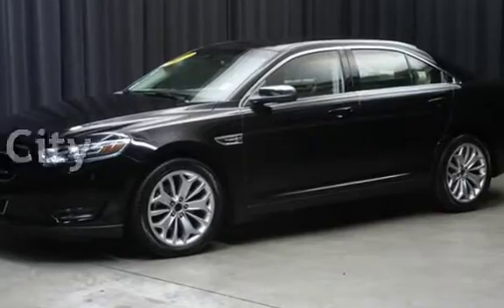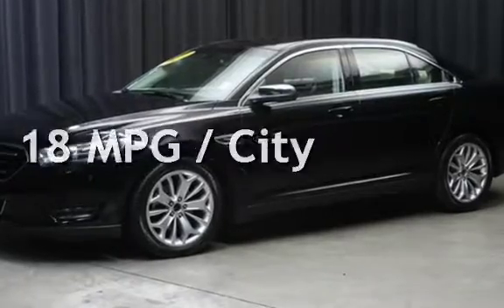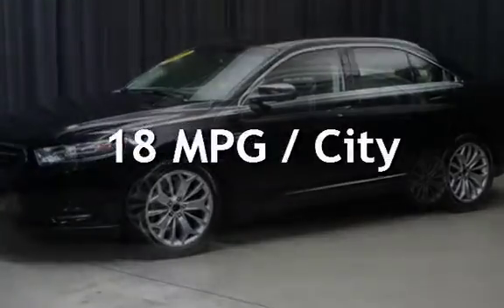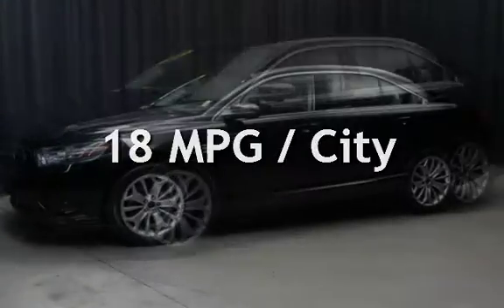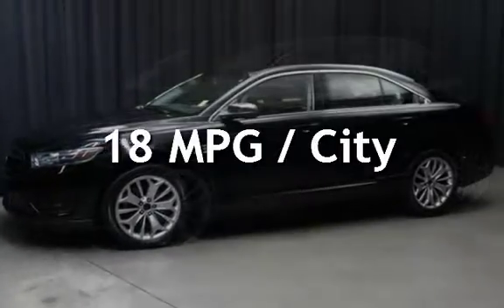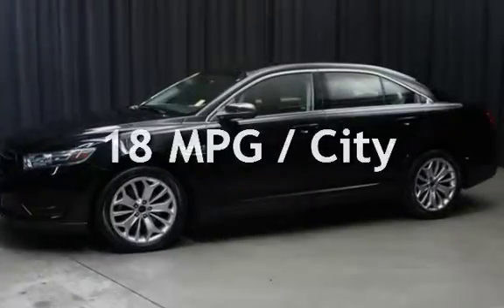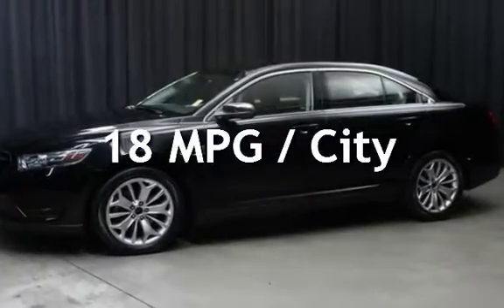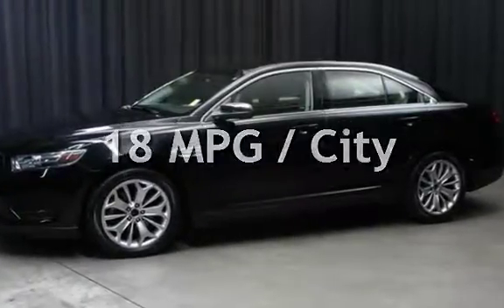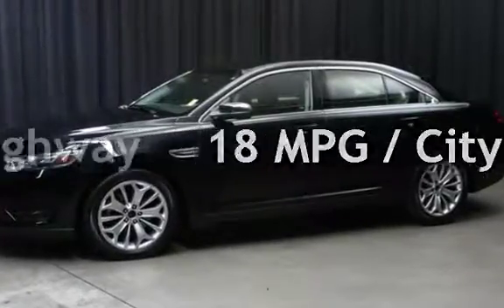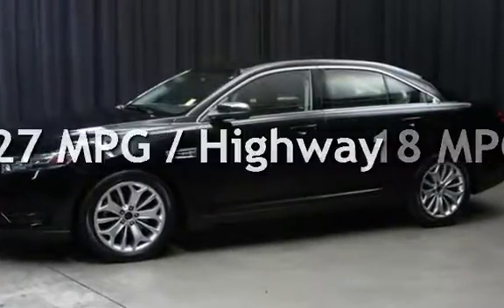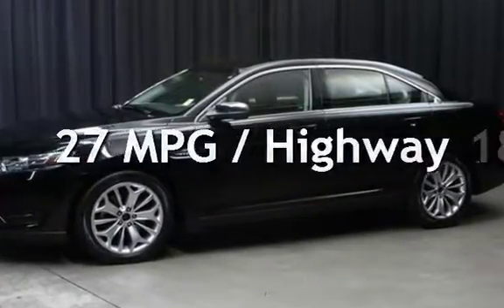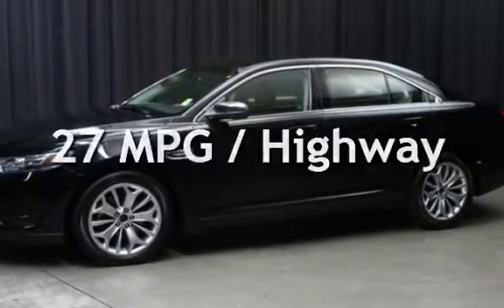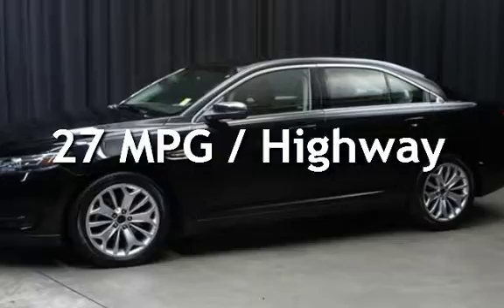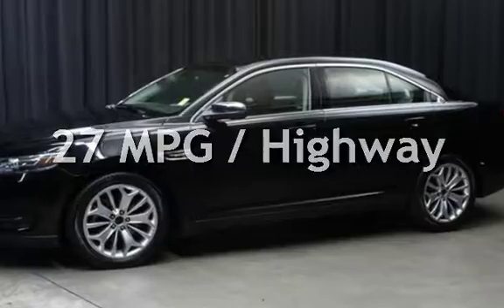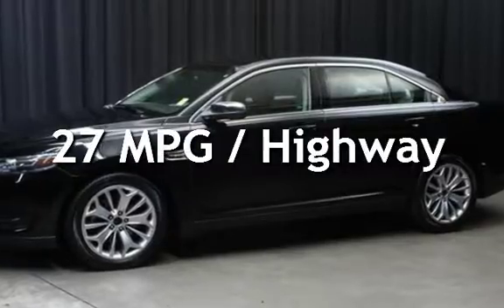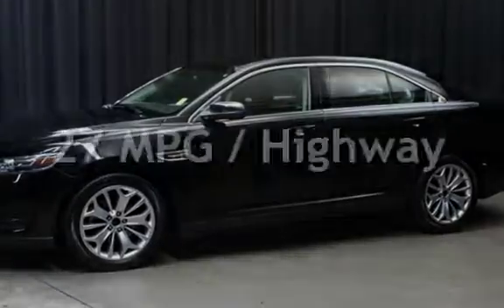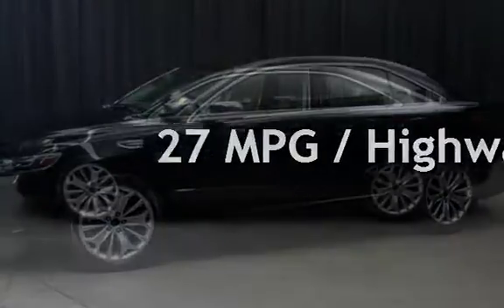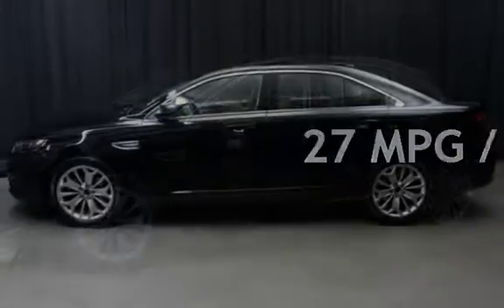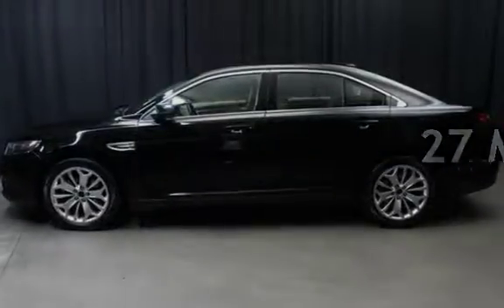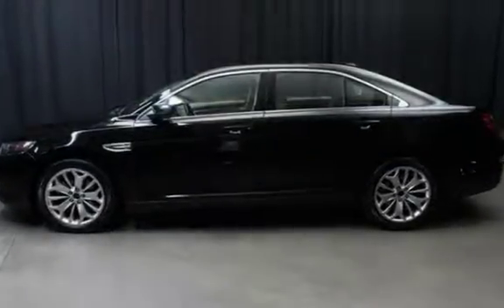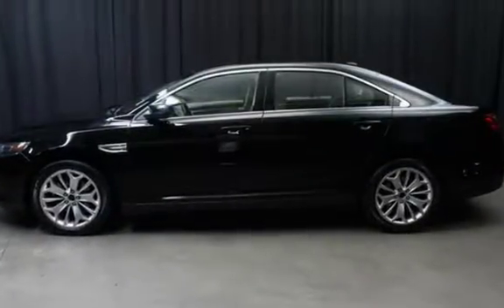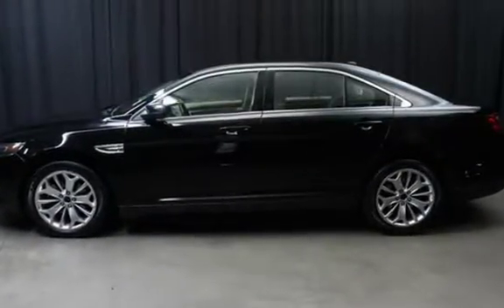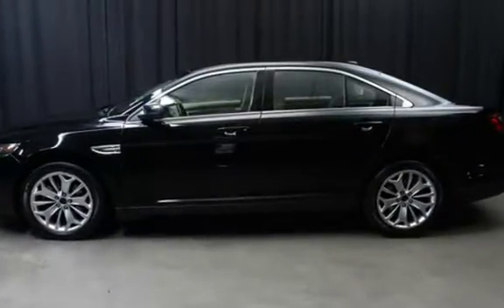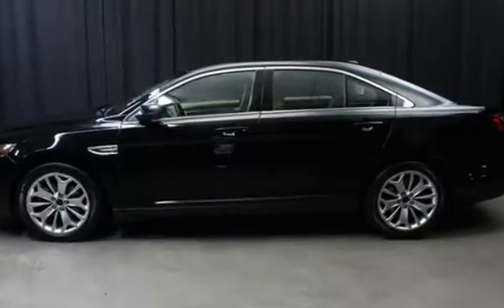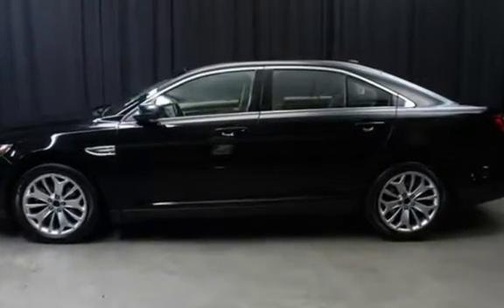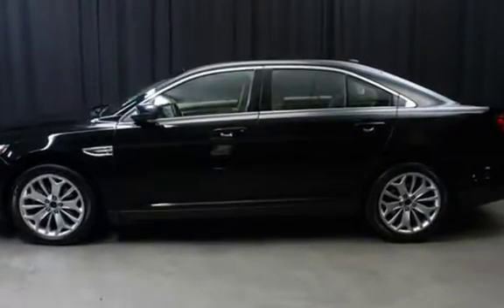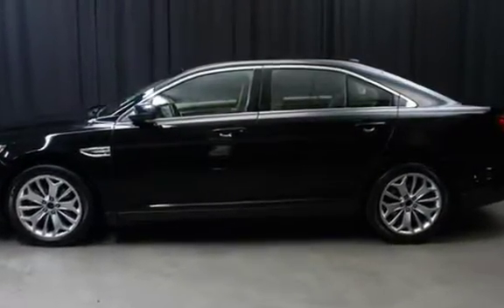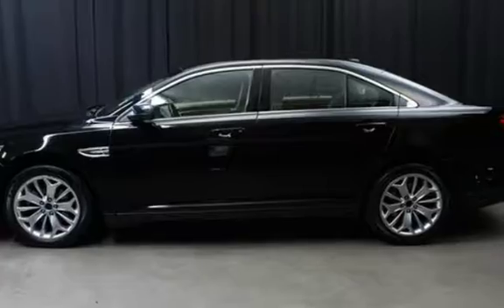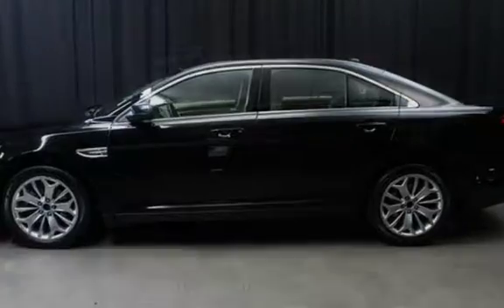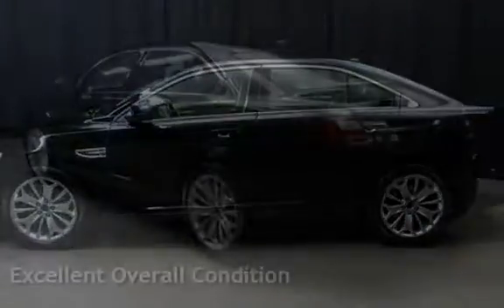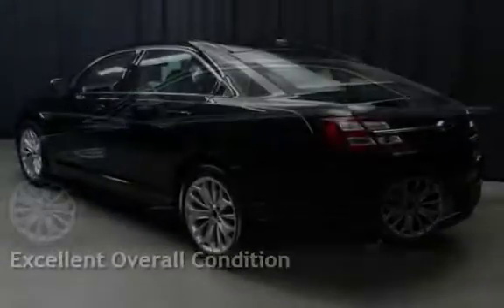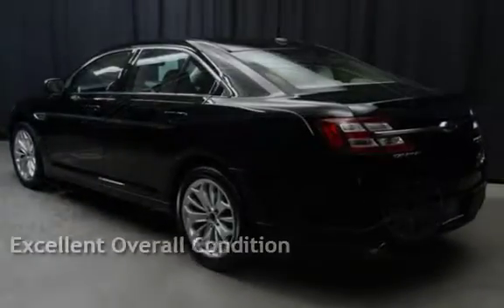Estimated fuel economy for this vehicle is 18 miles per gallon in the city and 27 miles per gallon on the highway. This vehicle is in excellent overall condition.